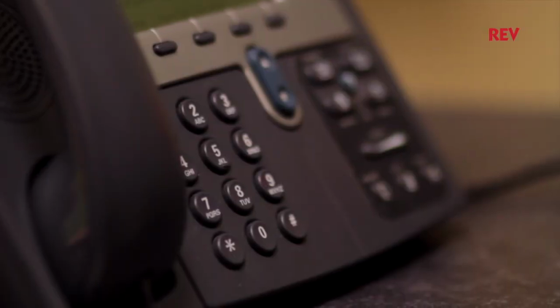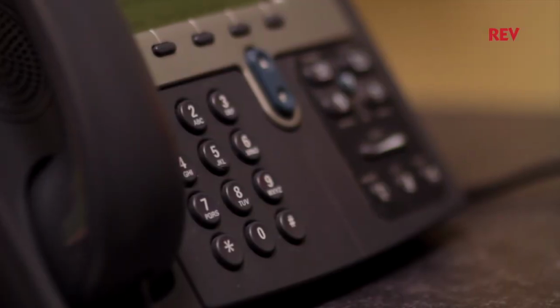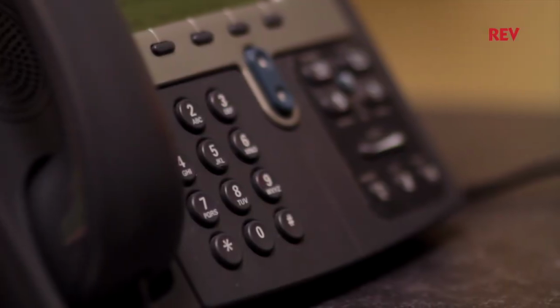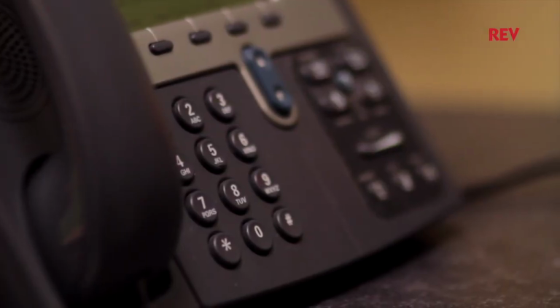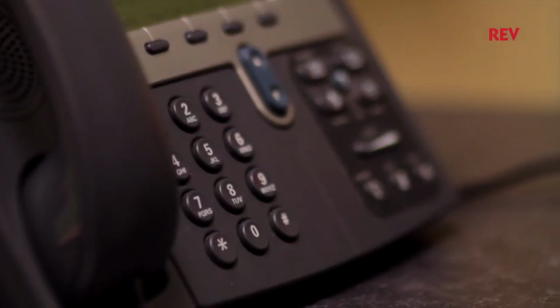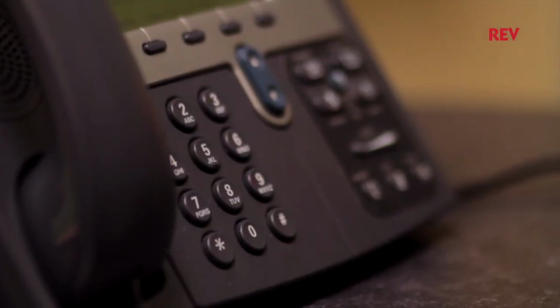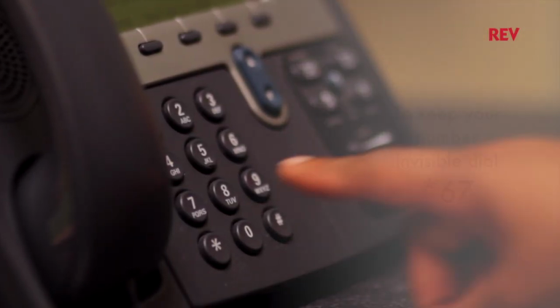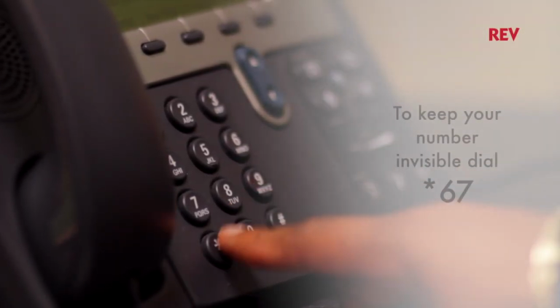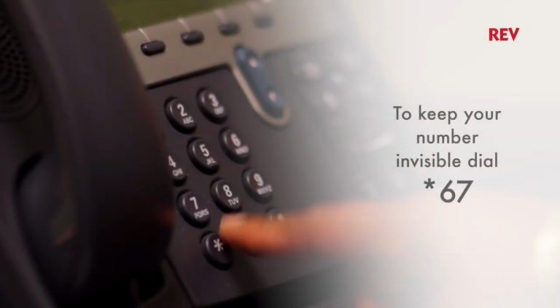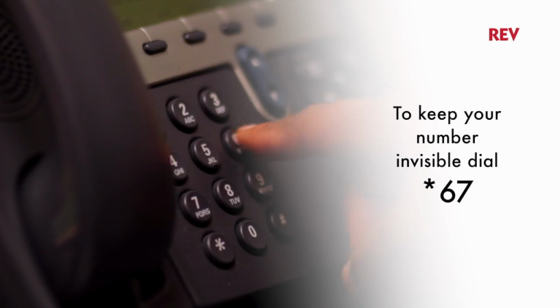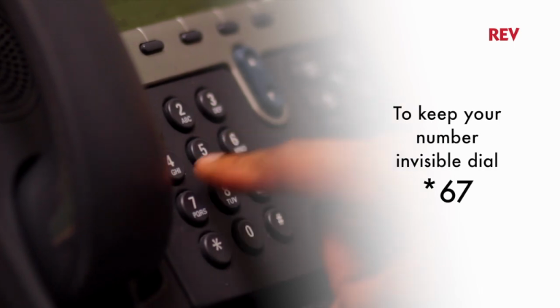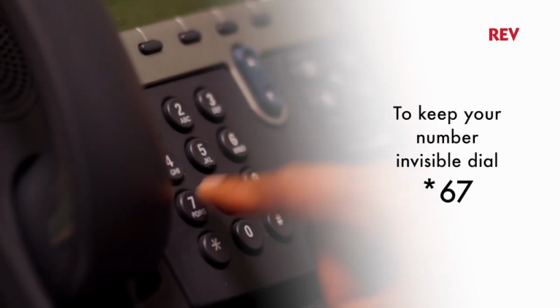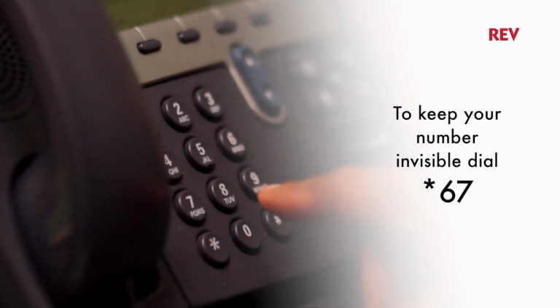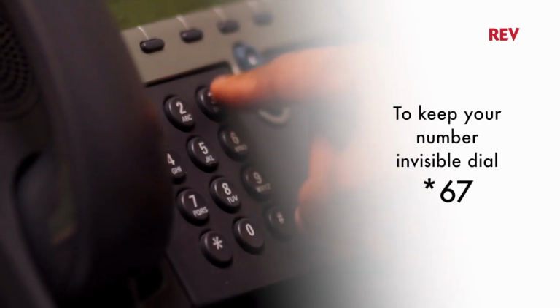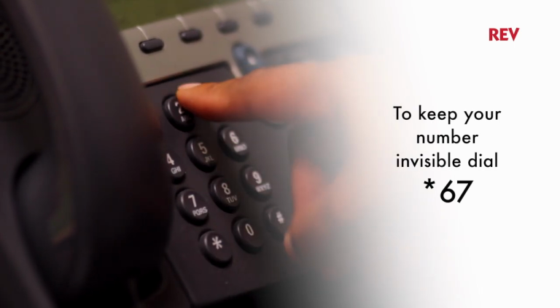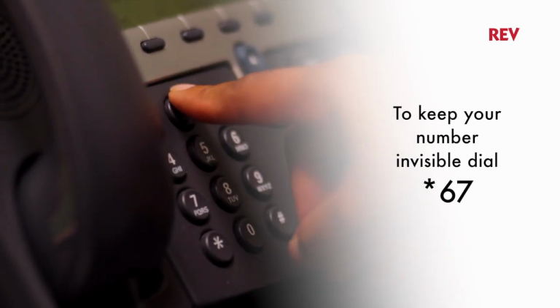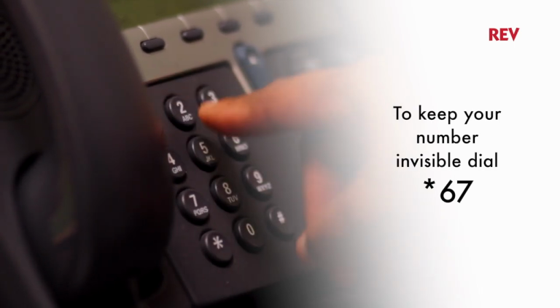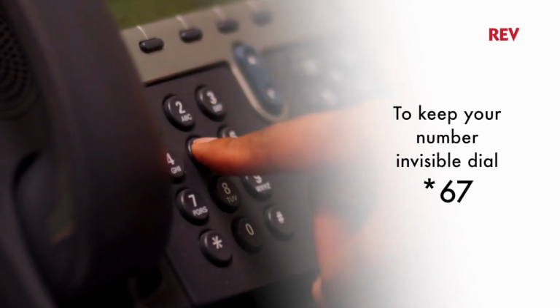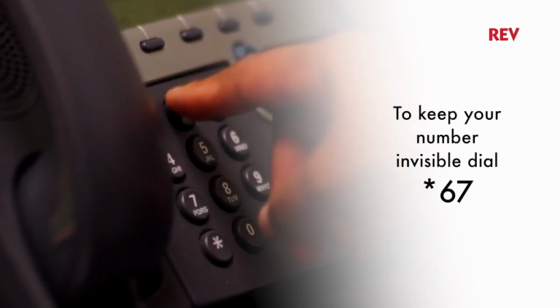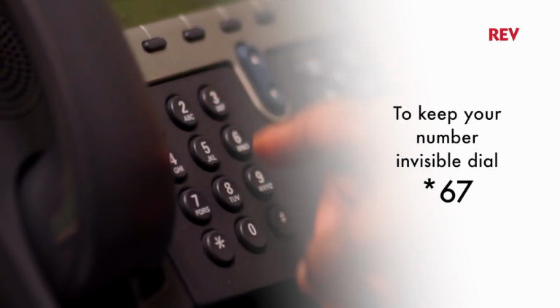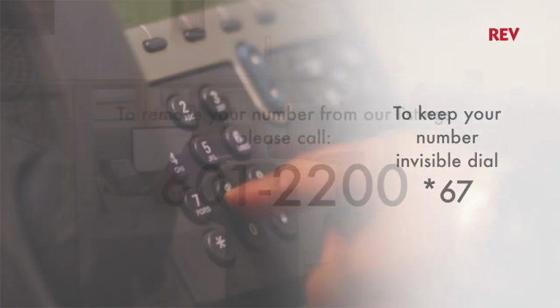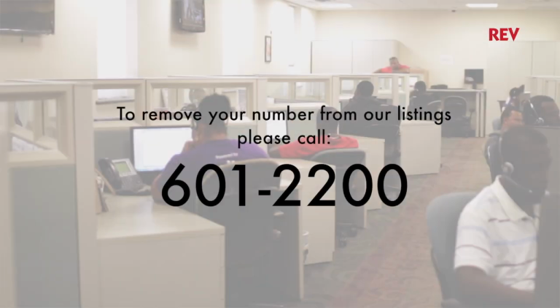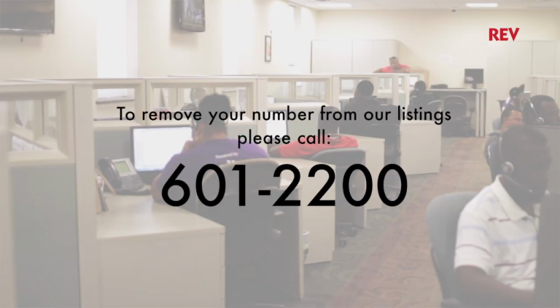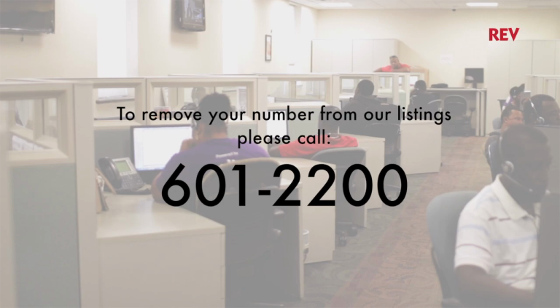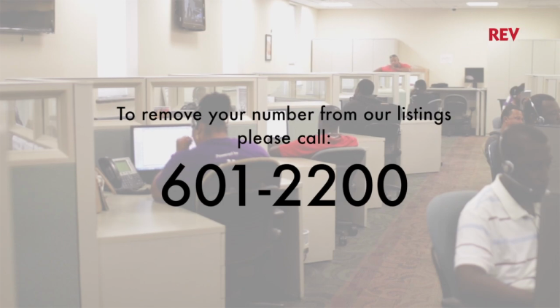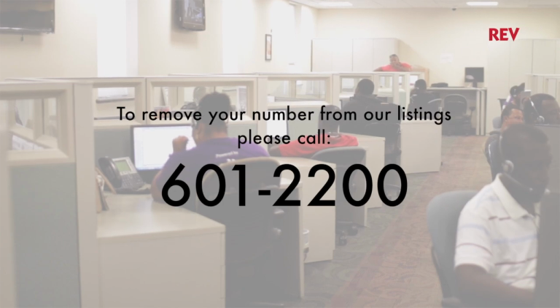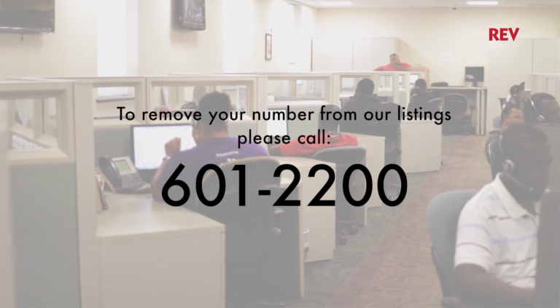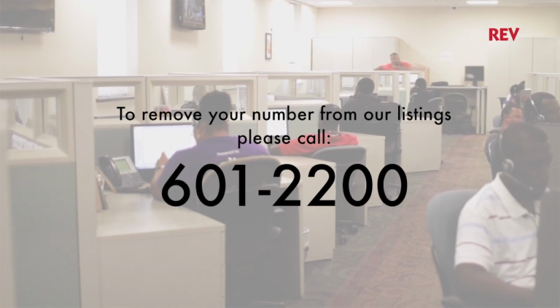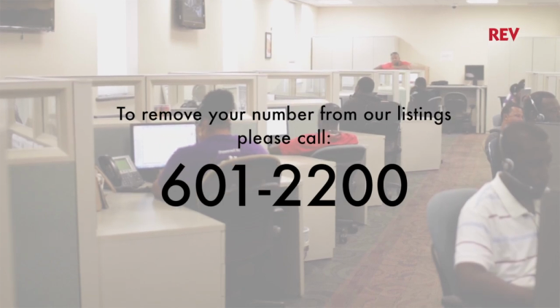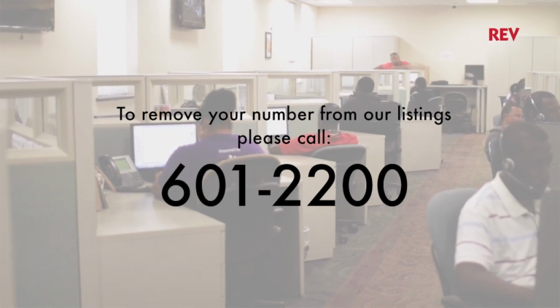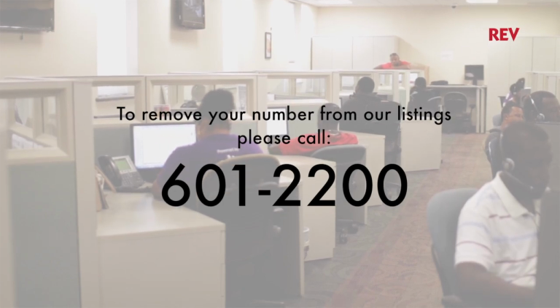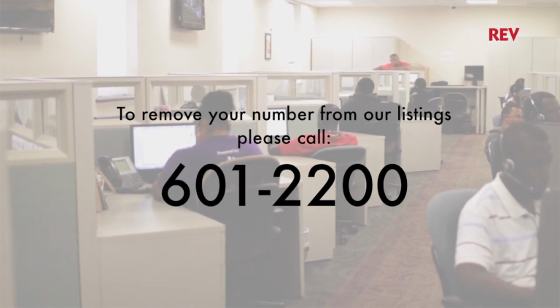To keep your number invisible on caller ID for a particular call, simply press star 67 then dial the number. To have your number removed from our listings, please call our customer service line.